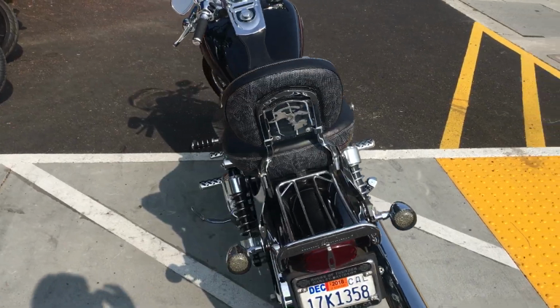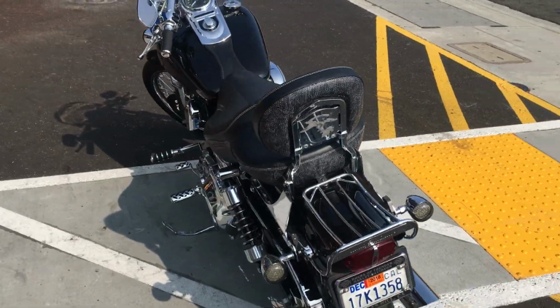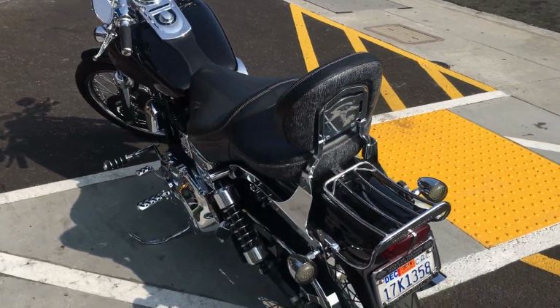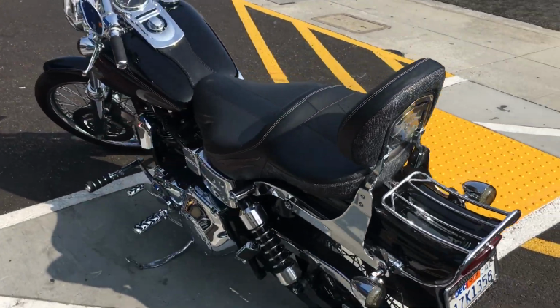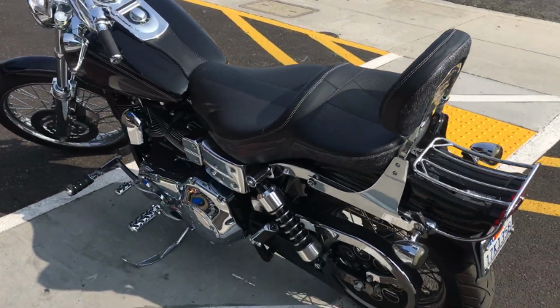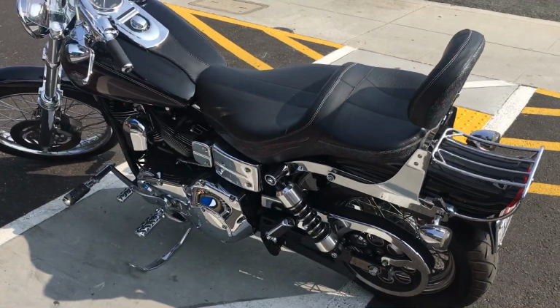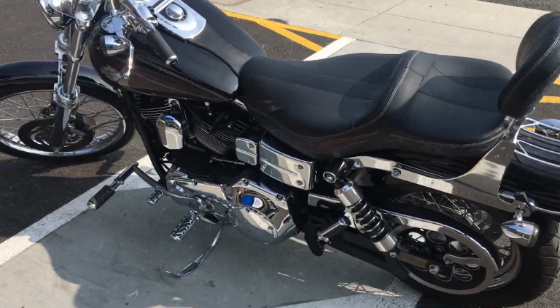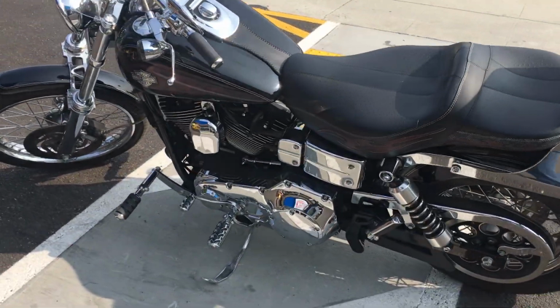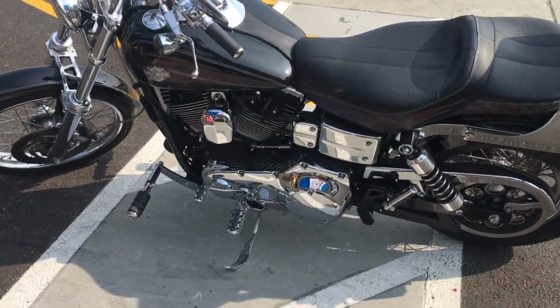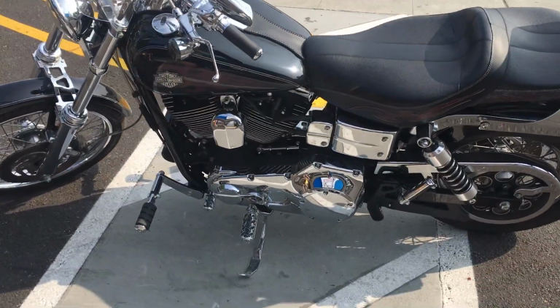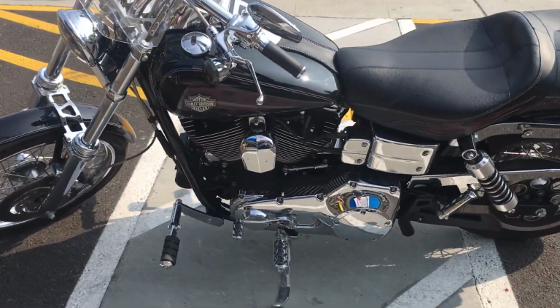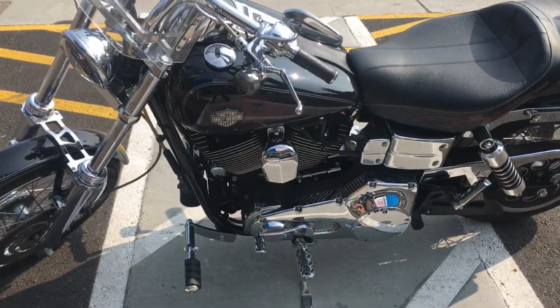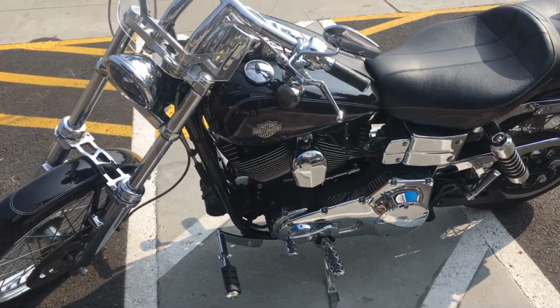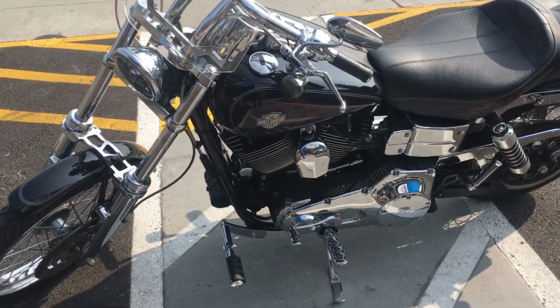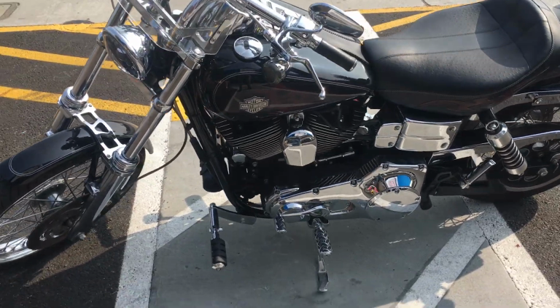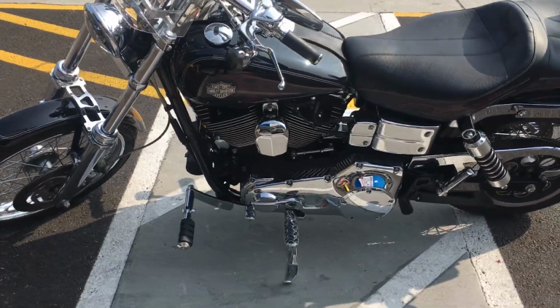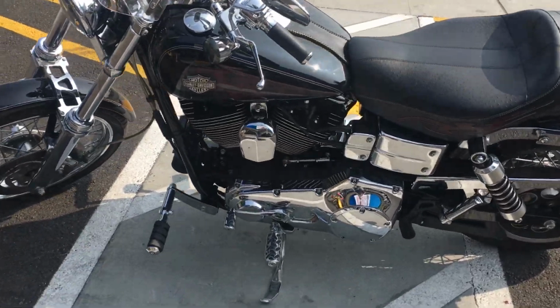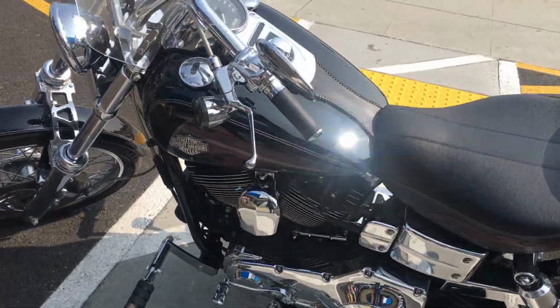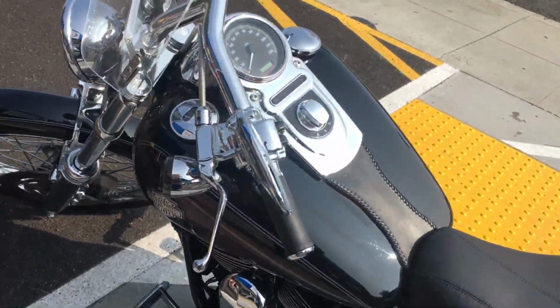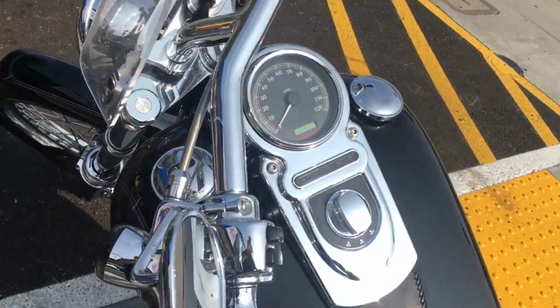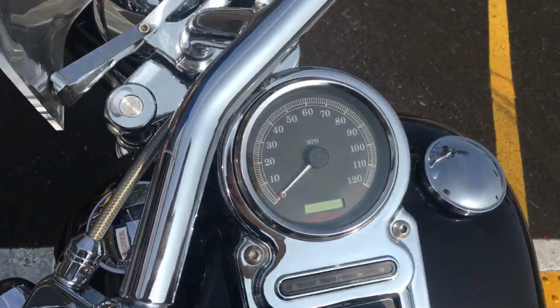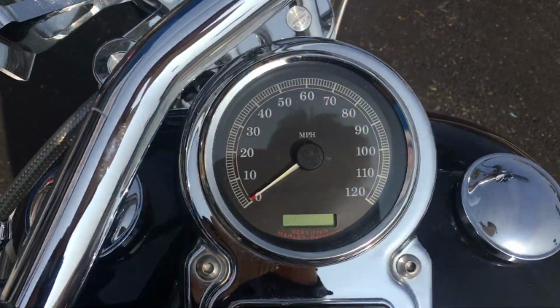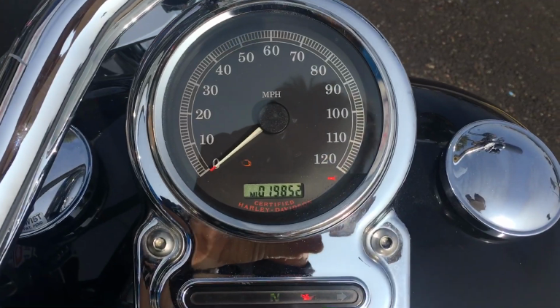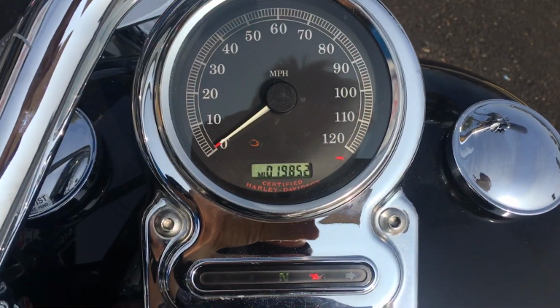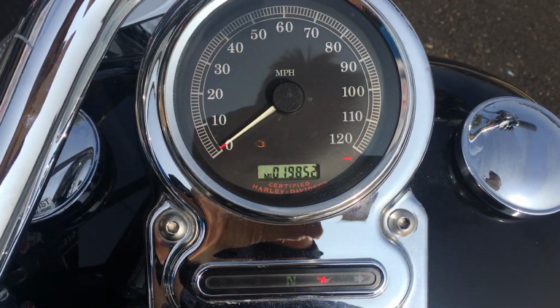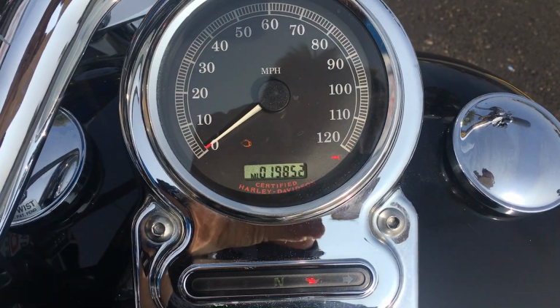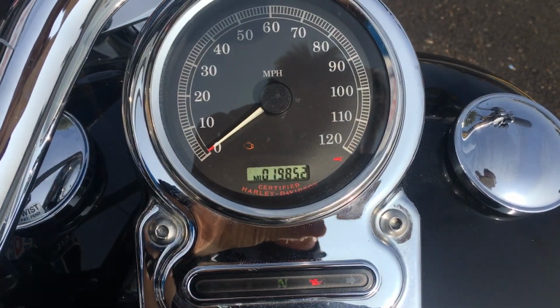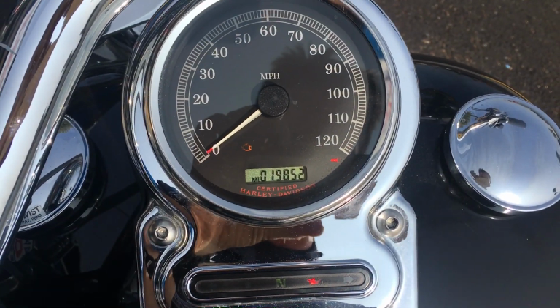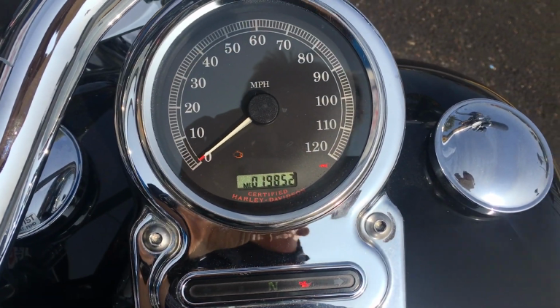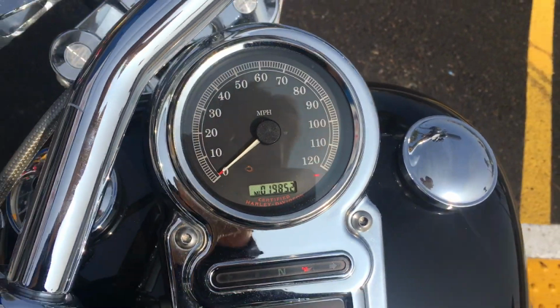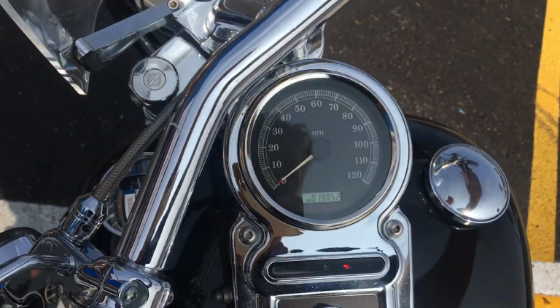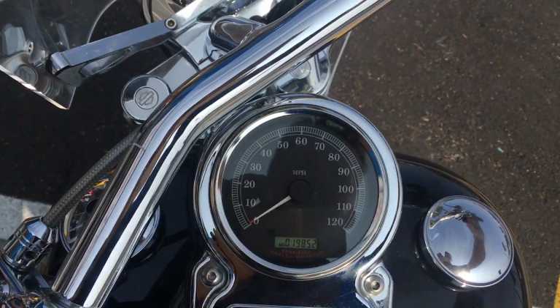This has the upgraded 113 cubic inch Screaming Eagle engine and six-speed Screaming Eagle transmission. This bike has 19,852 miles on the odometer.